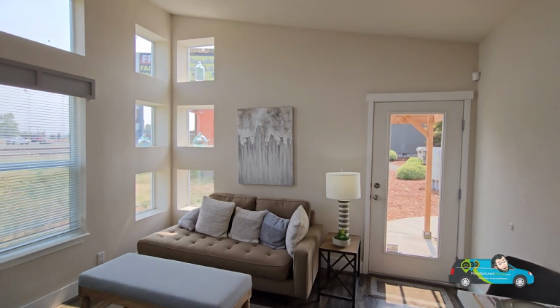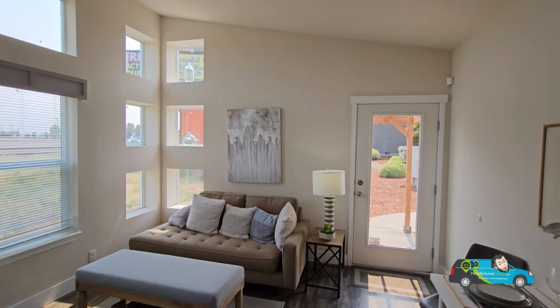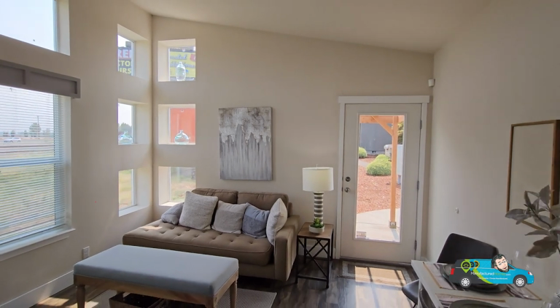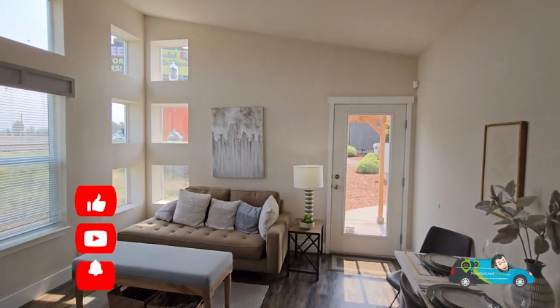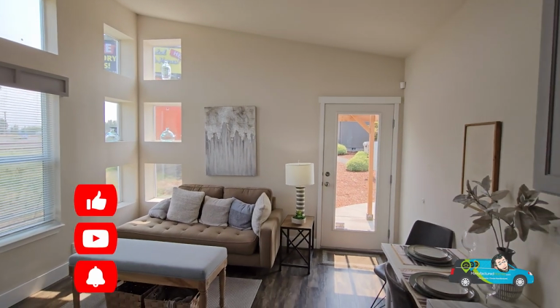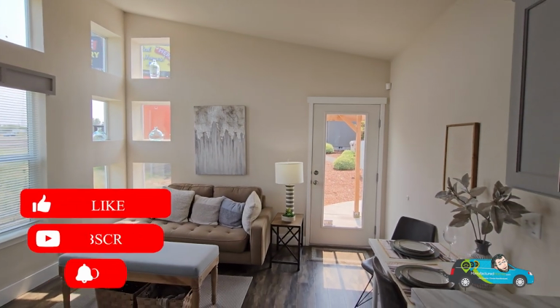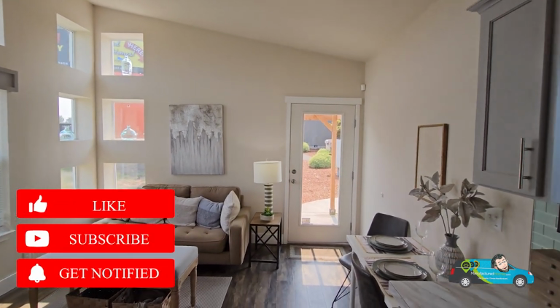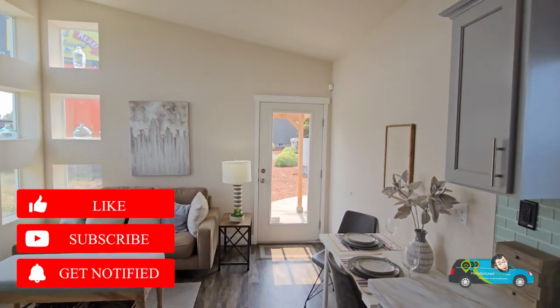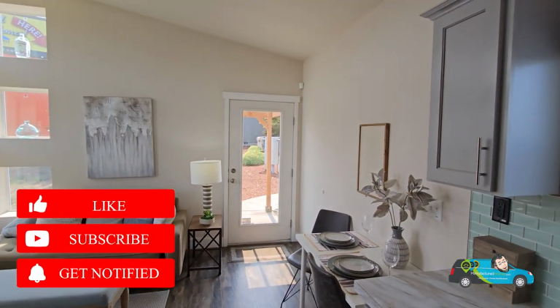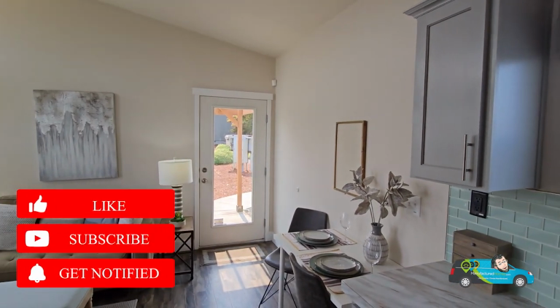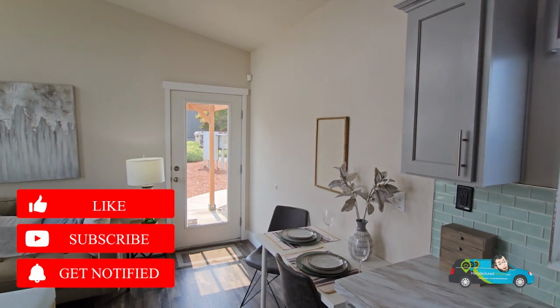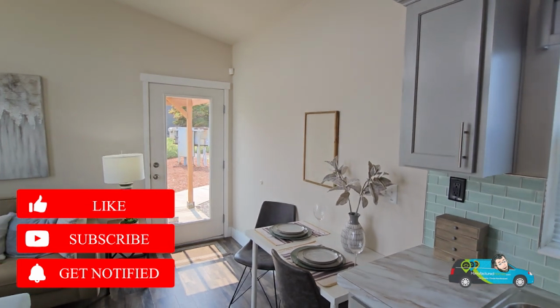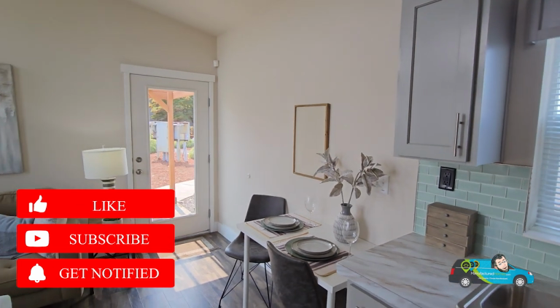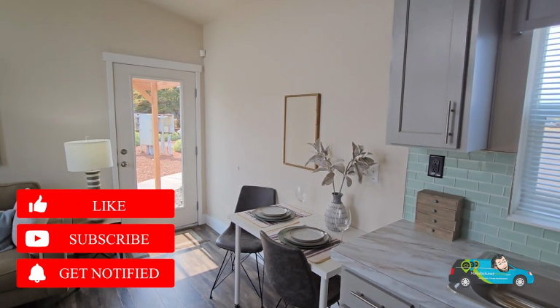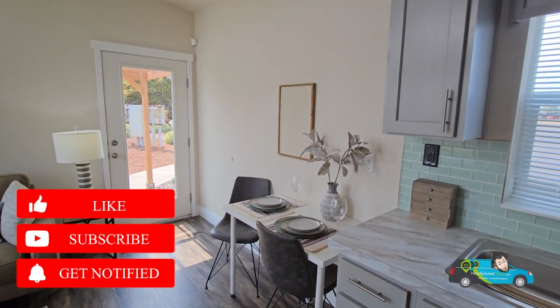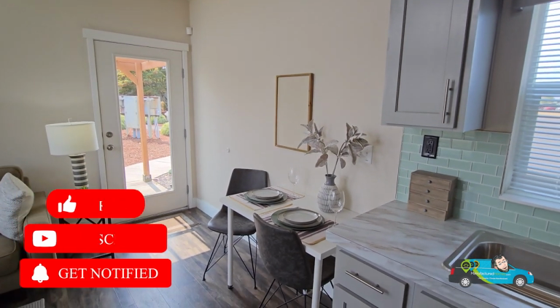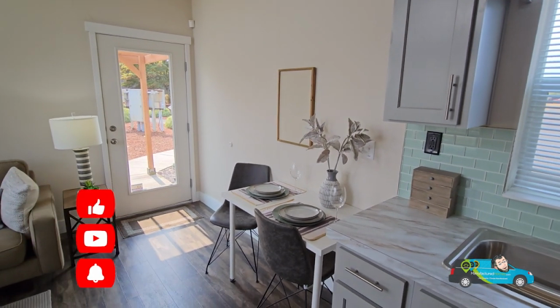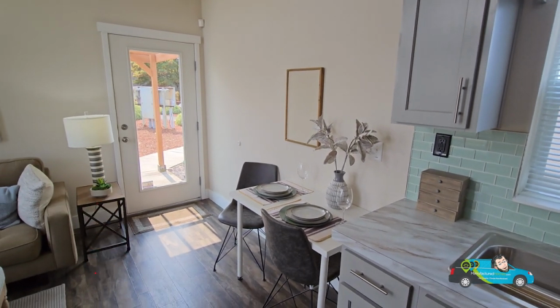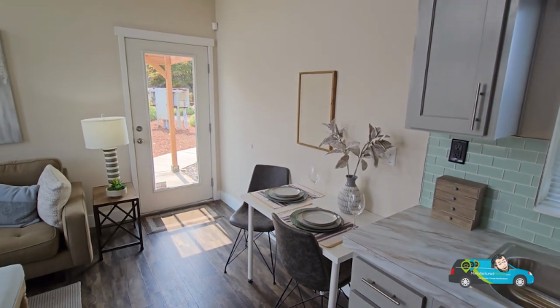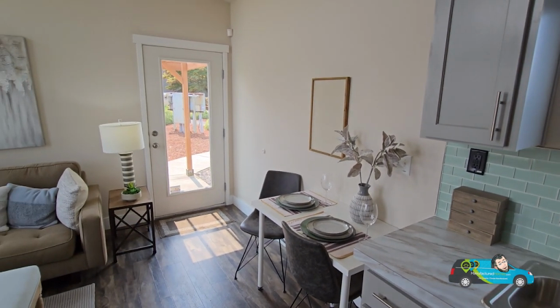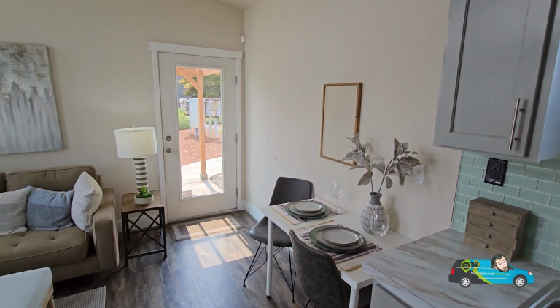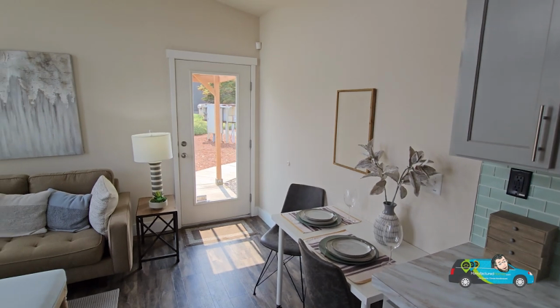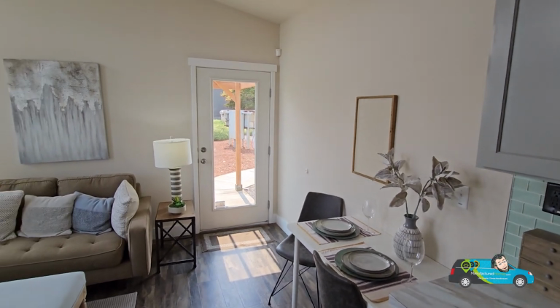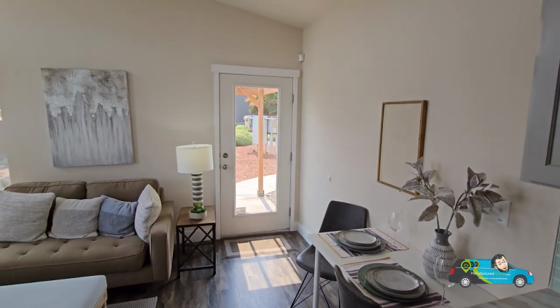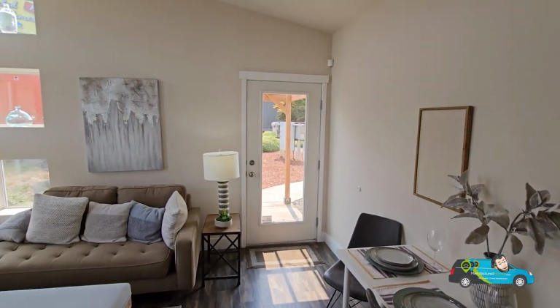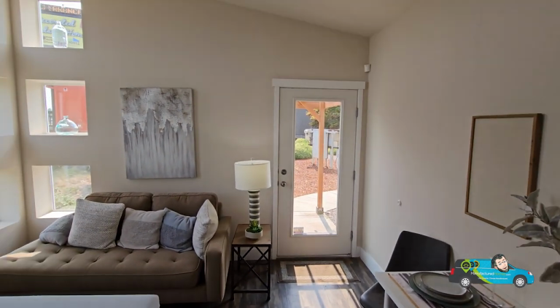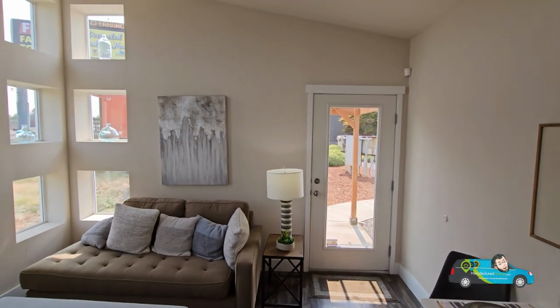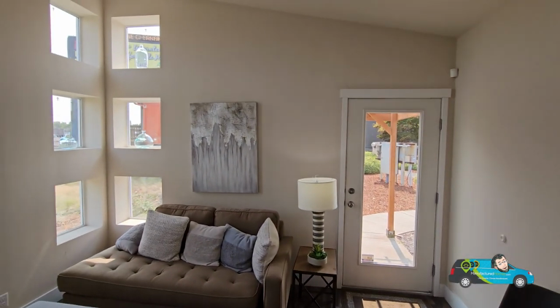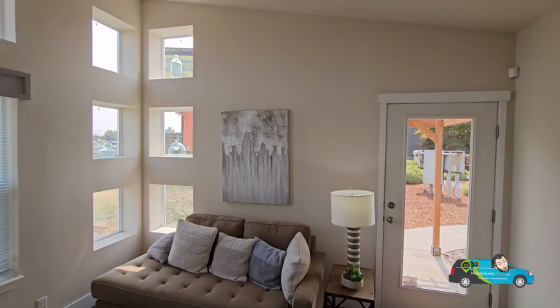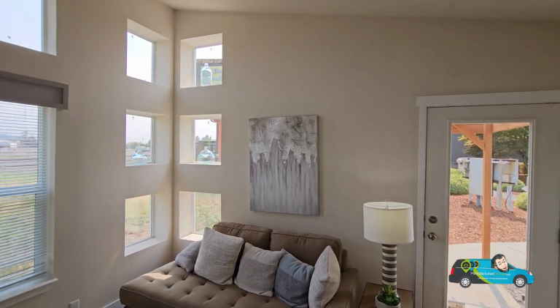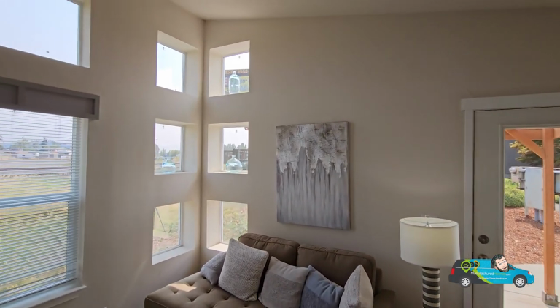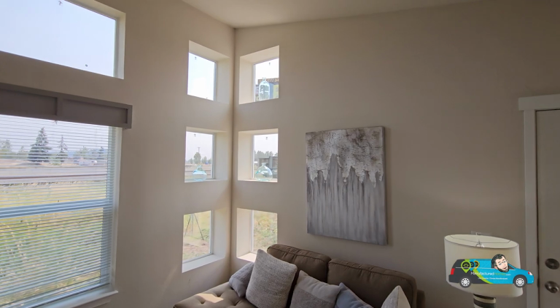Before we get any further, do me a favor — hit that like button. It helps out the channel, and it also gets this video out to more people. And if you haven't done so, consider hitting that subscribe button and that notification bell. That way, when a new home tour is posted, you'll be the first to see it.